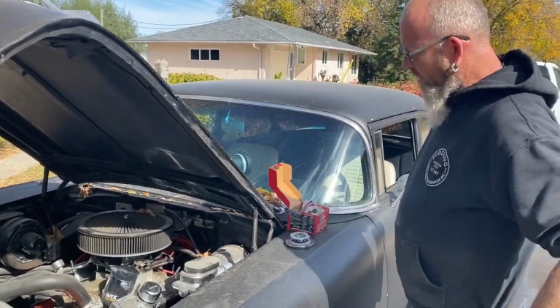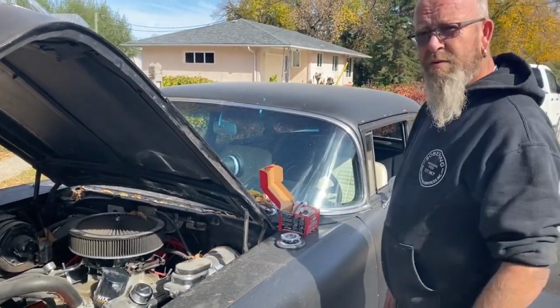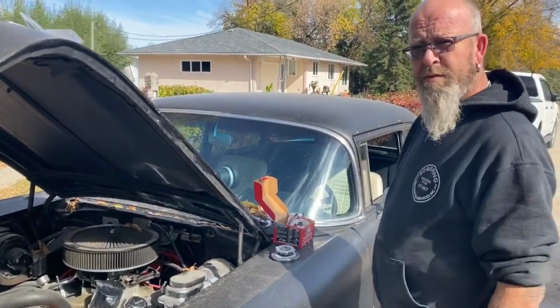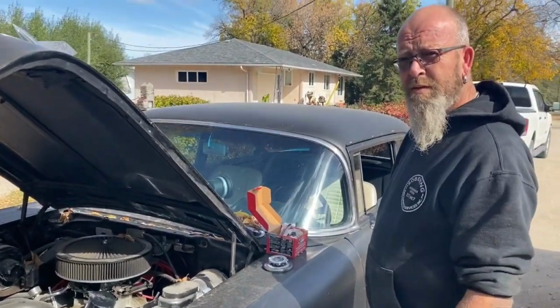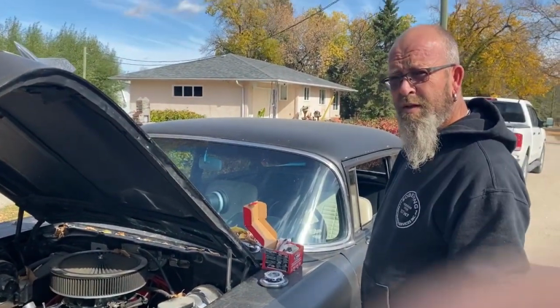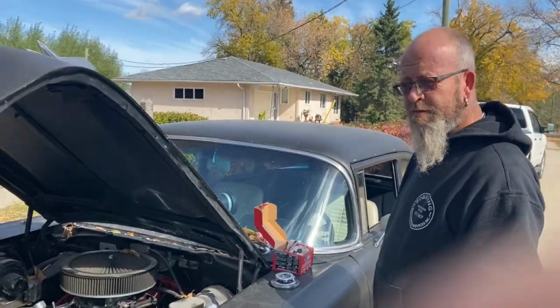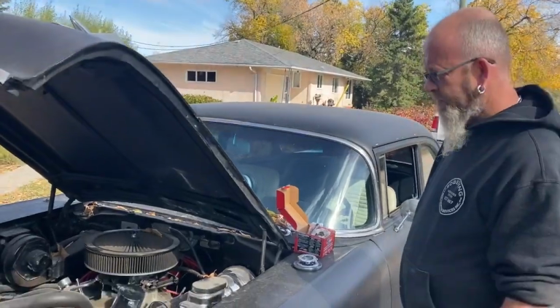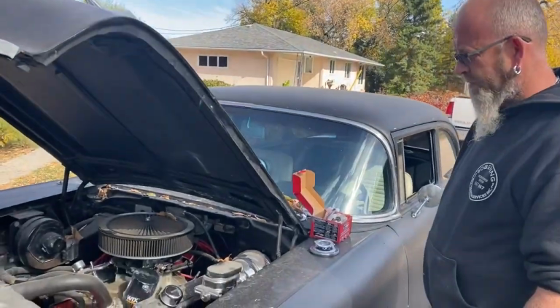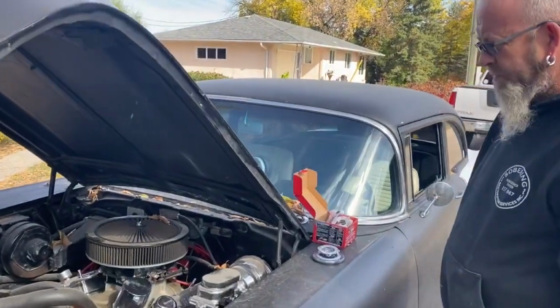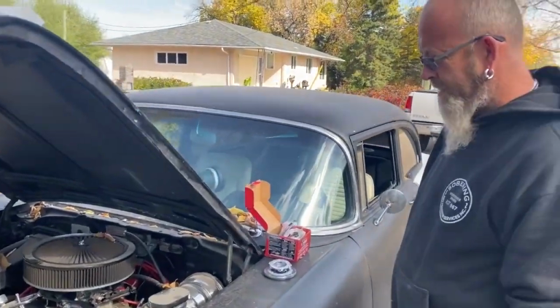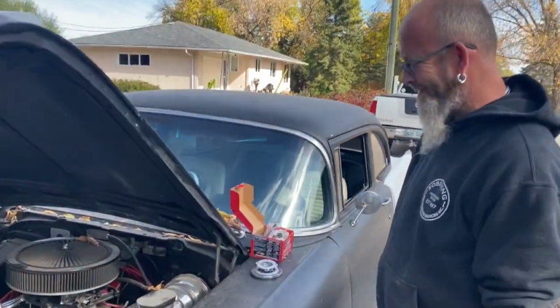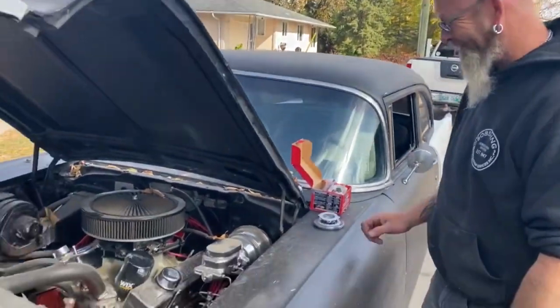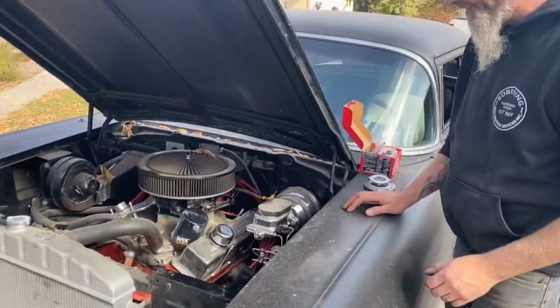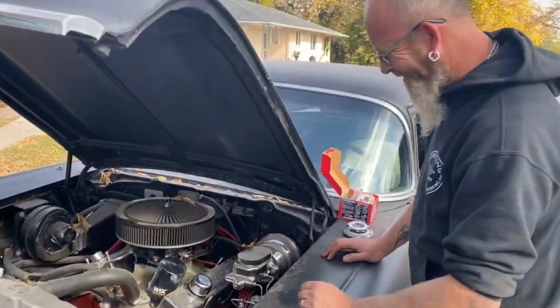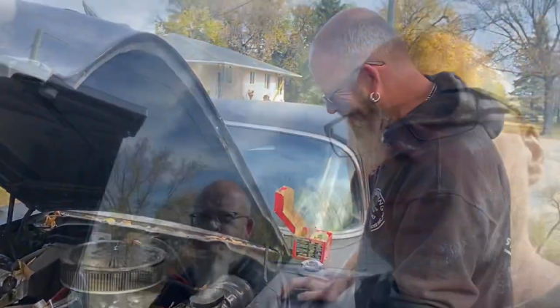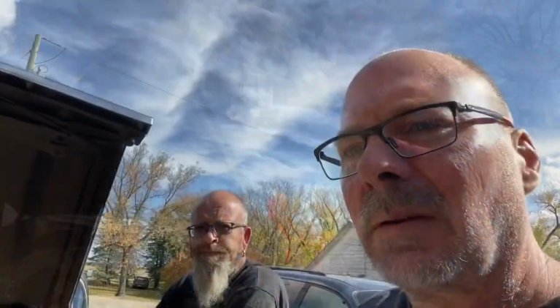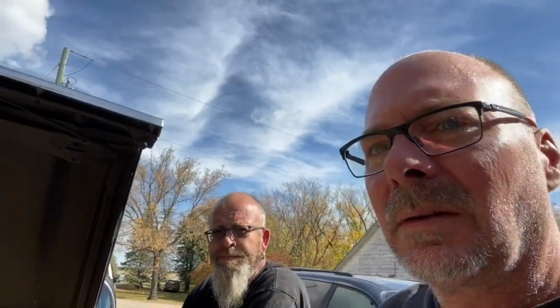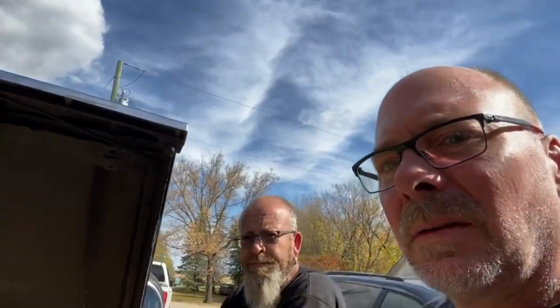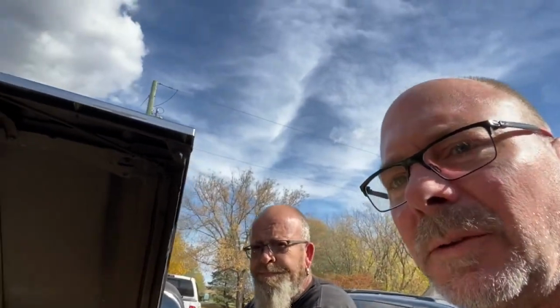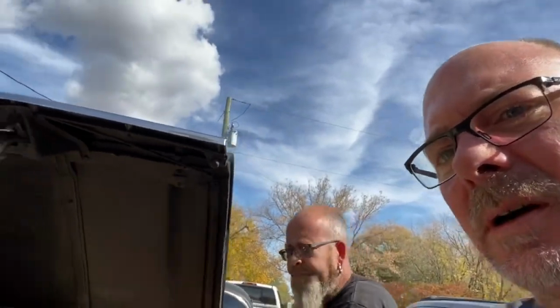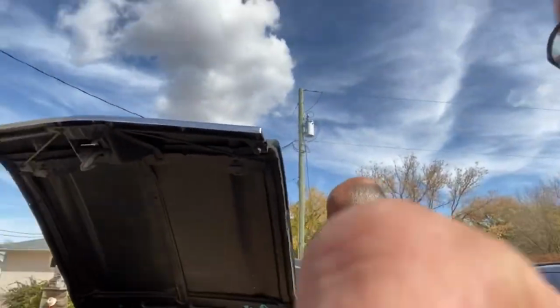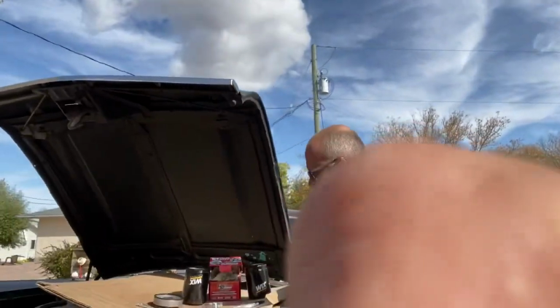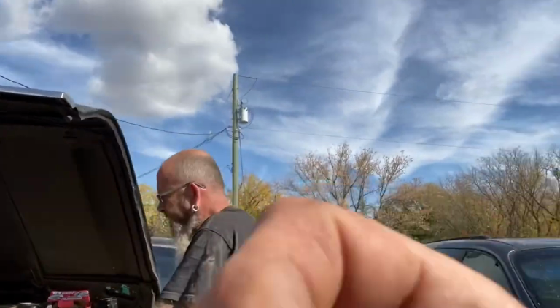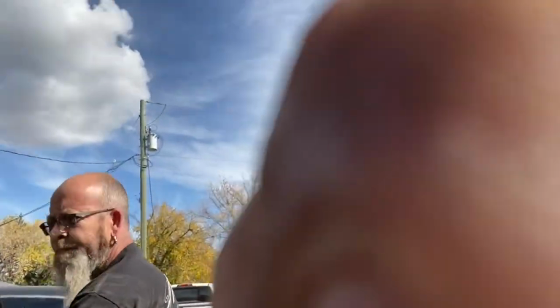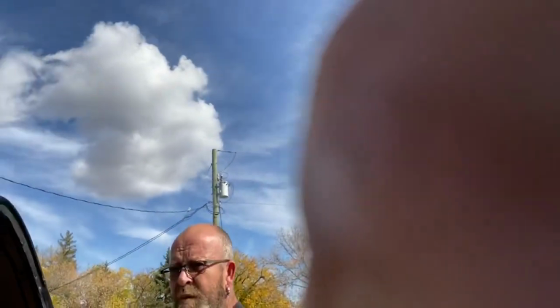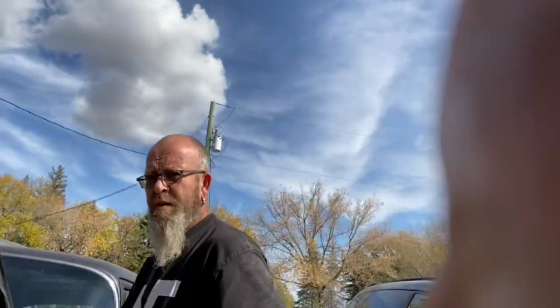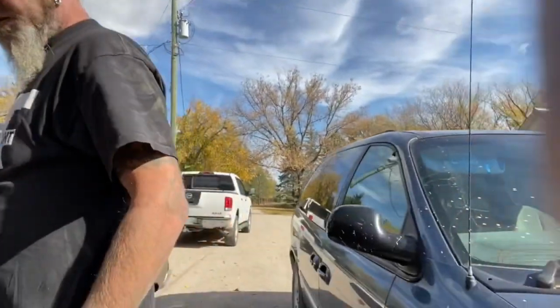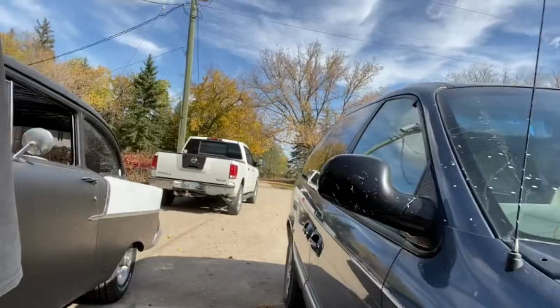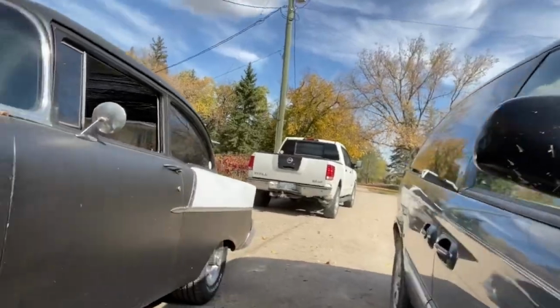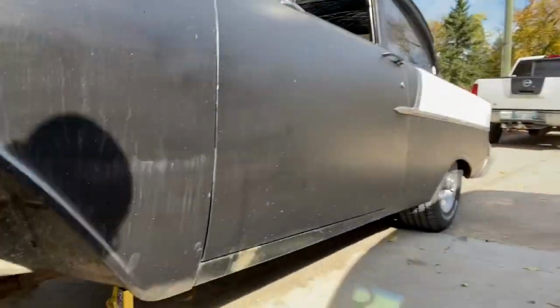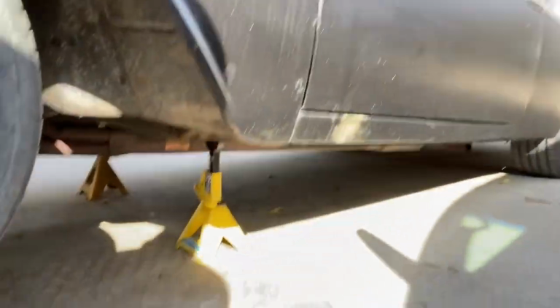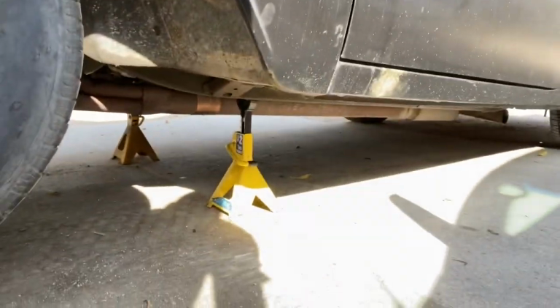And then you can drive it home. Then I'm going to drive it and it might do something again - we'll find out. Okay guys, we've got the car up here, and just so everybody knows, we are safe.